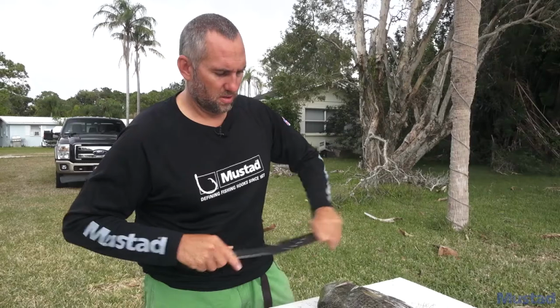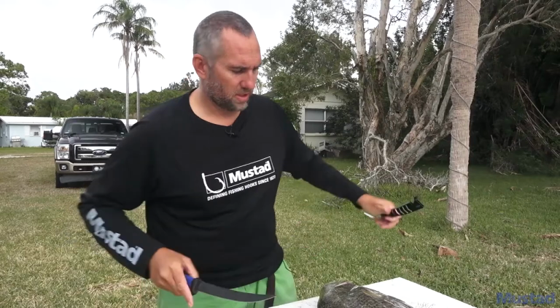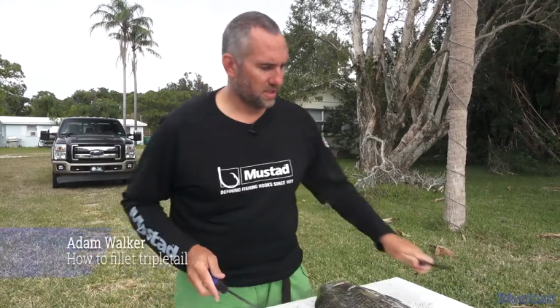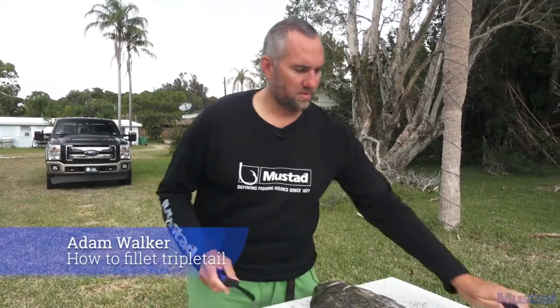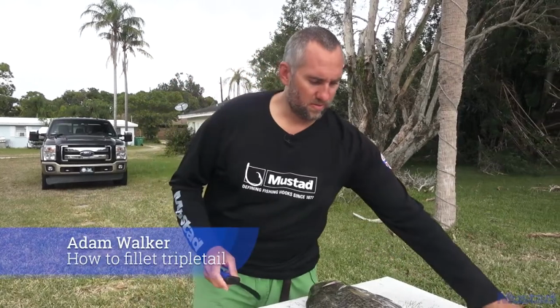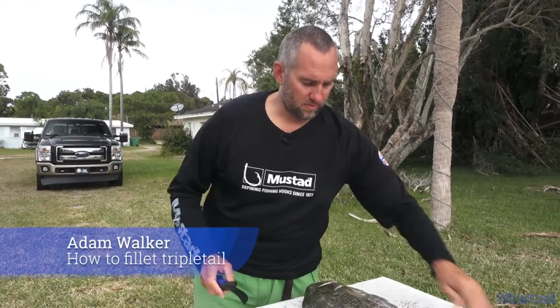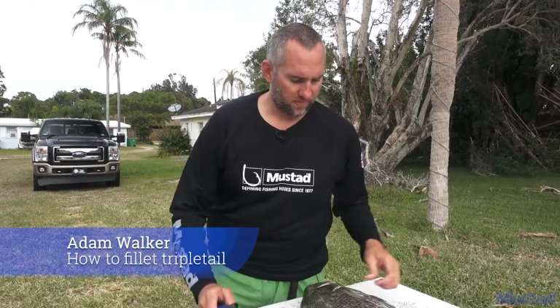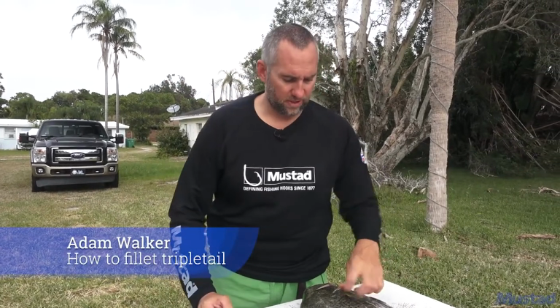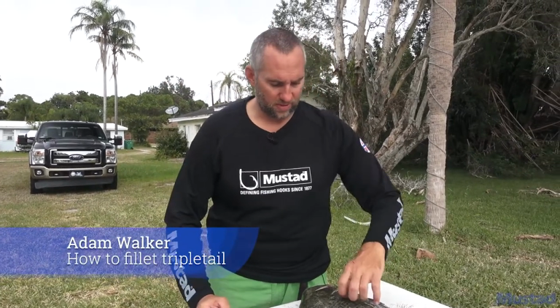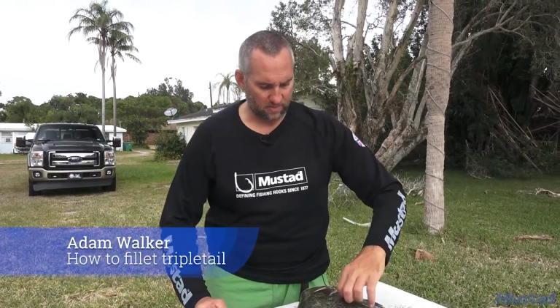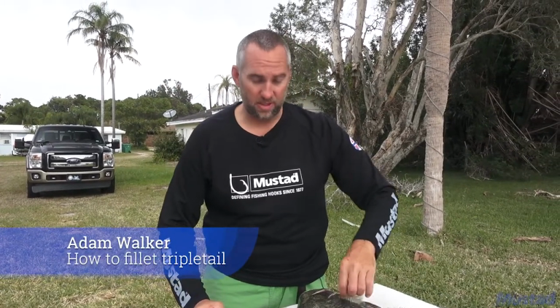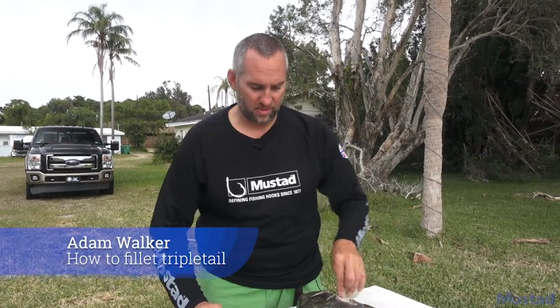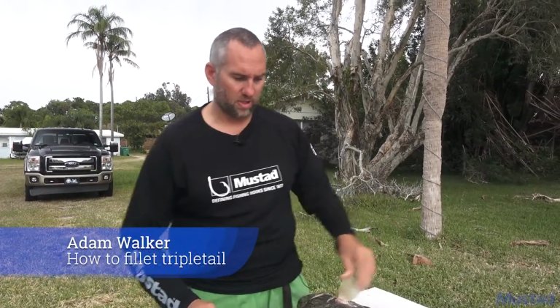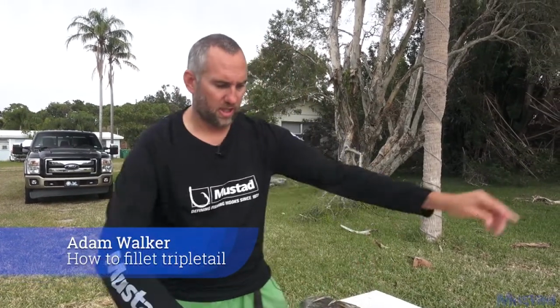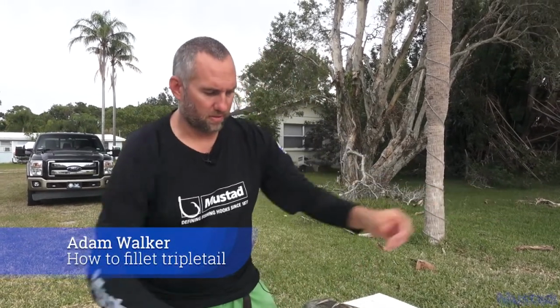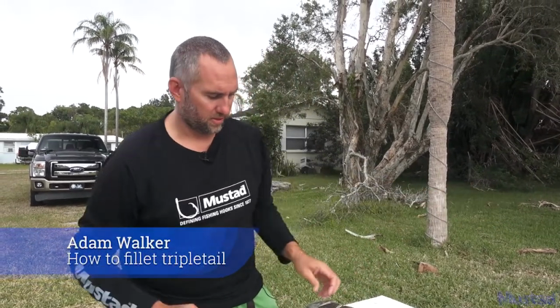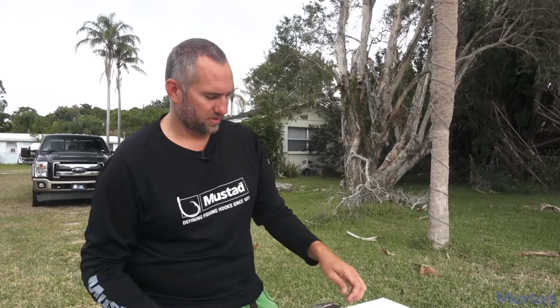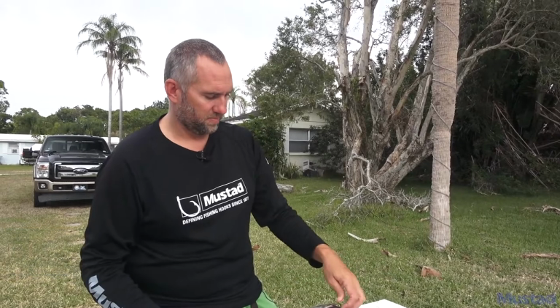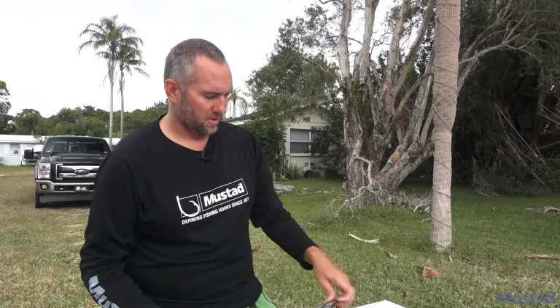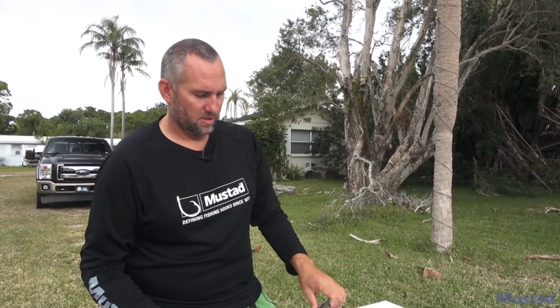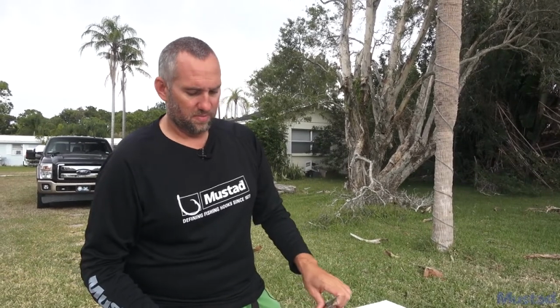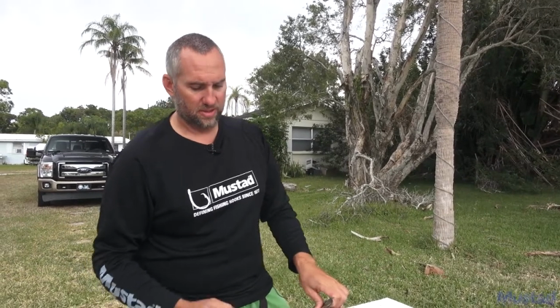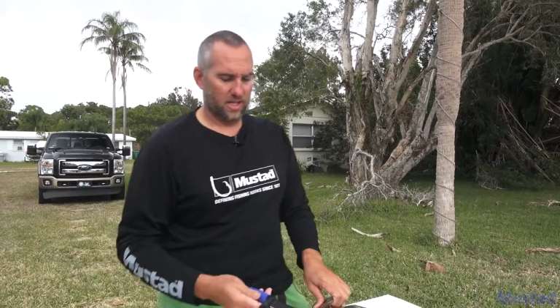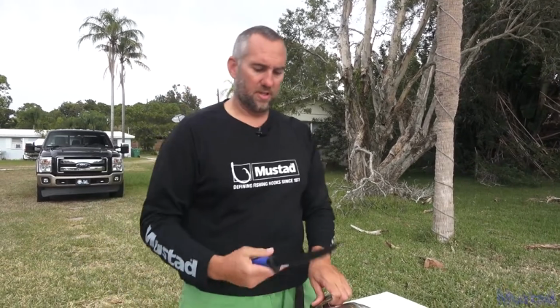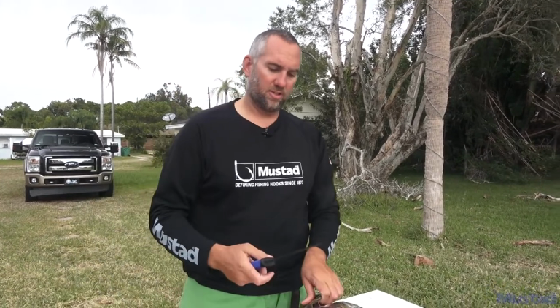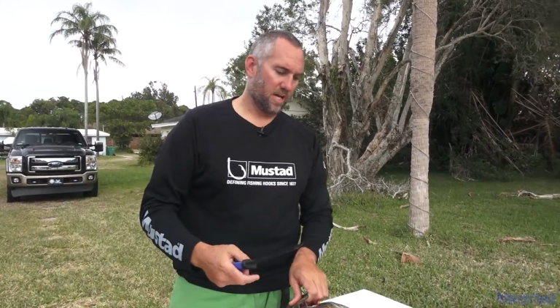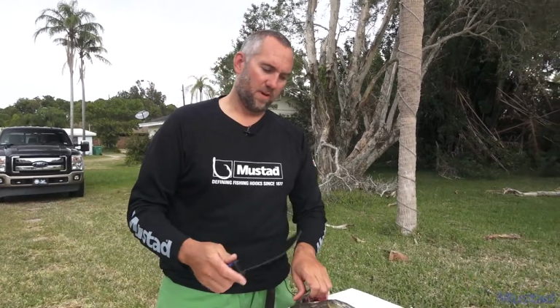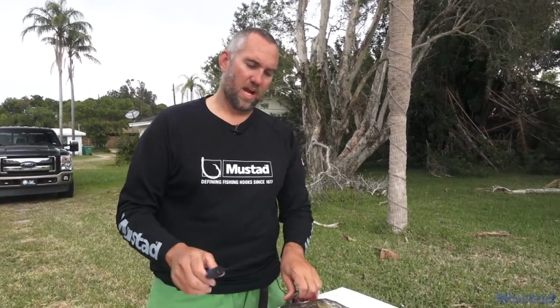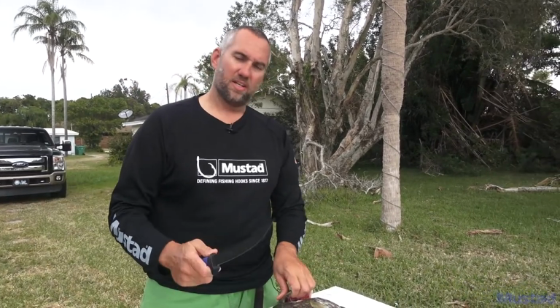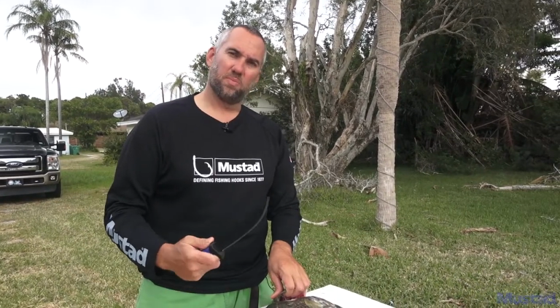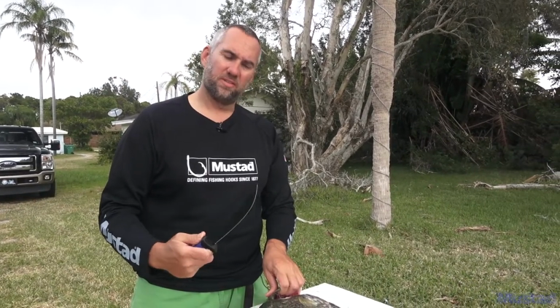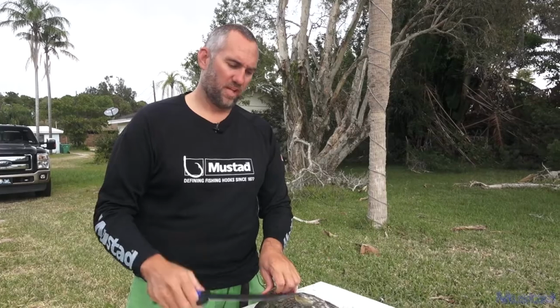Today we're going to fillet a triple tail — one that me and Sam Root caught today. You need a nice sharp knife, around a 9-10 inch blade, that can go all the way through when you're getting your fillet off the skin.